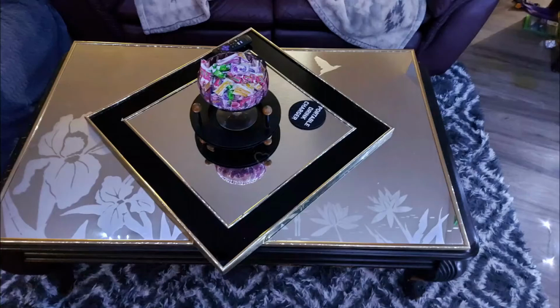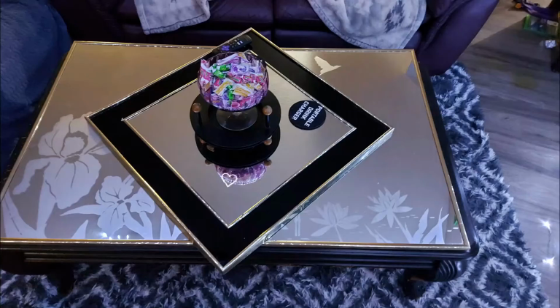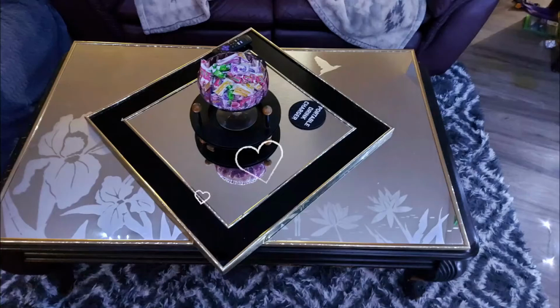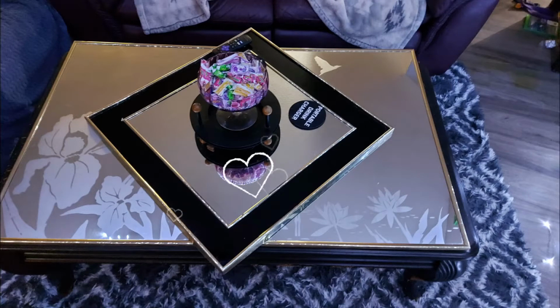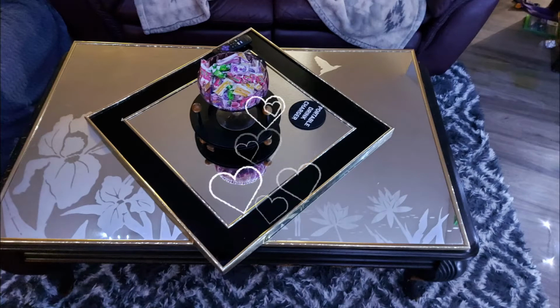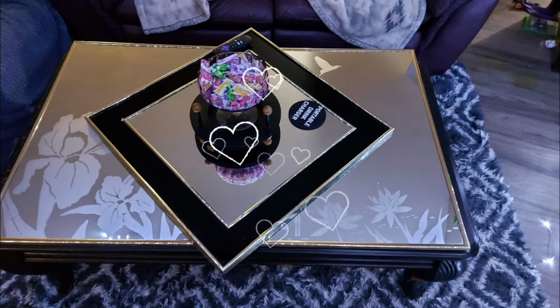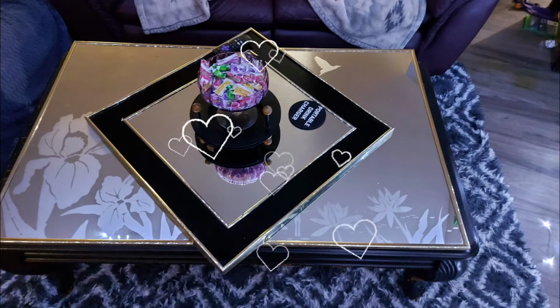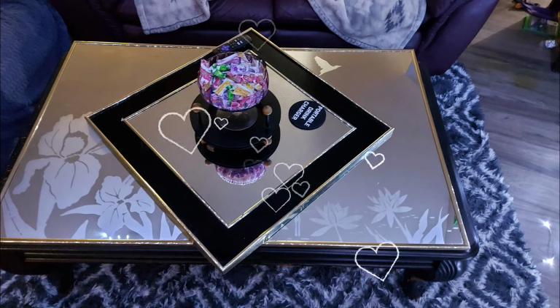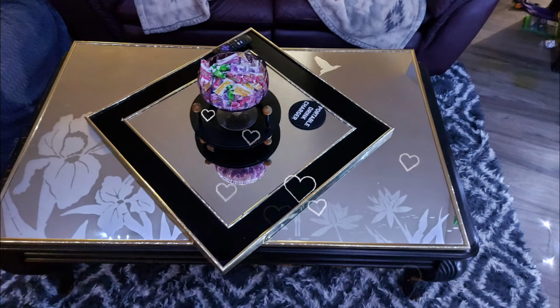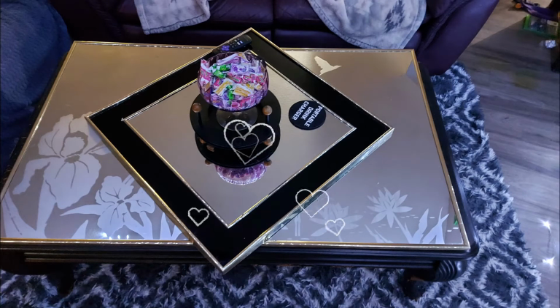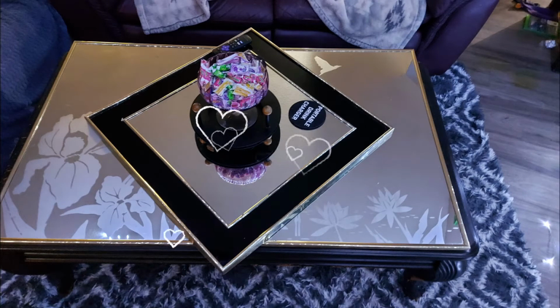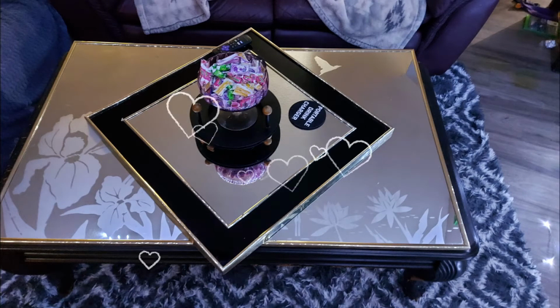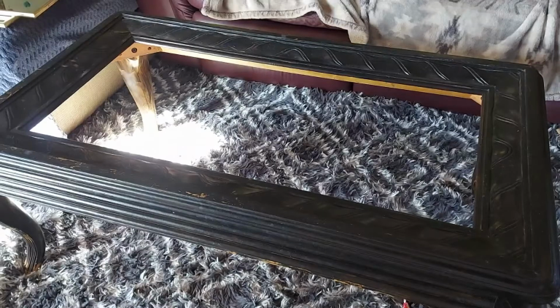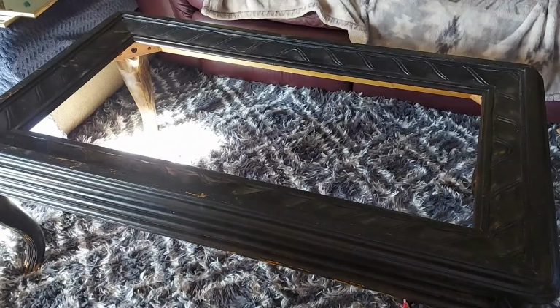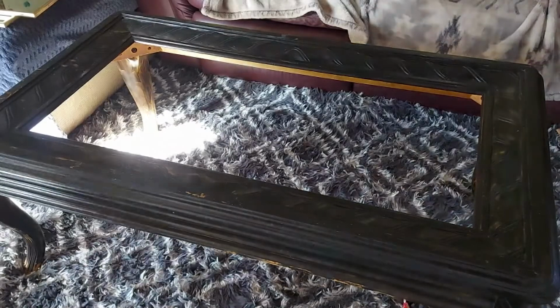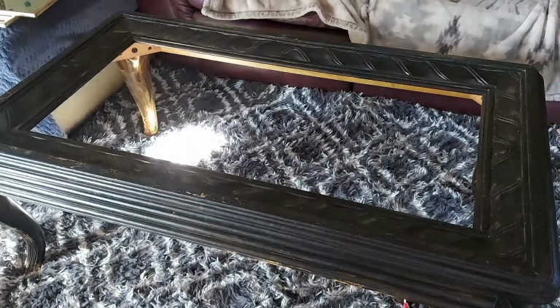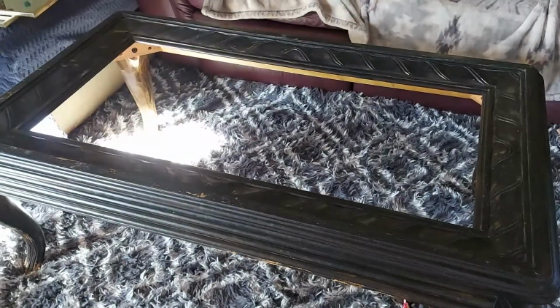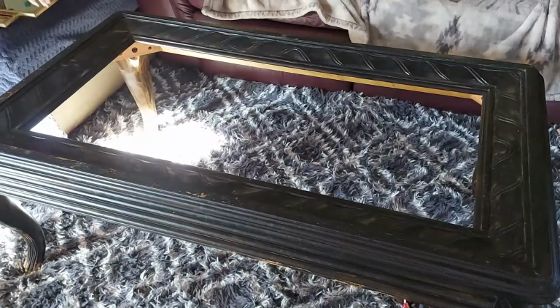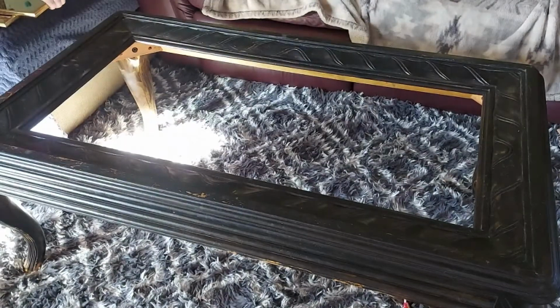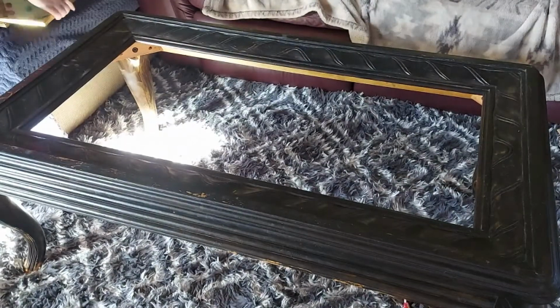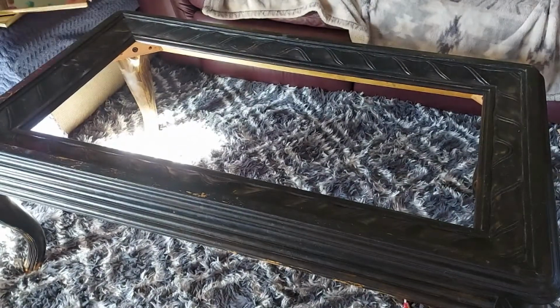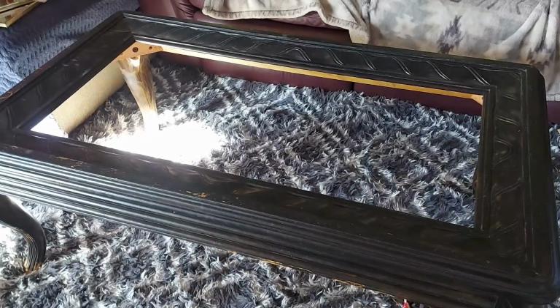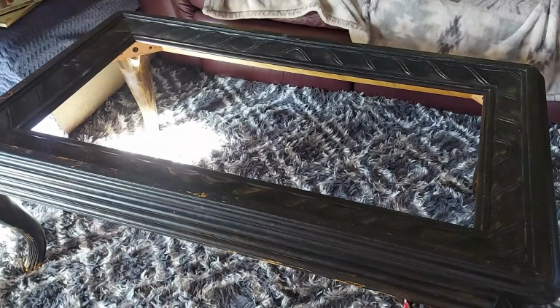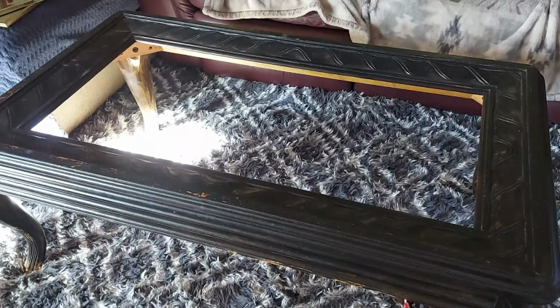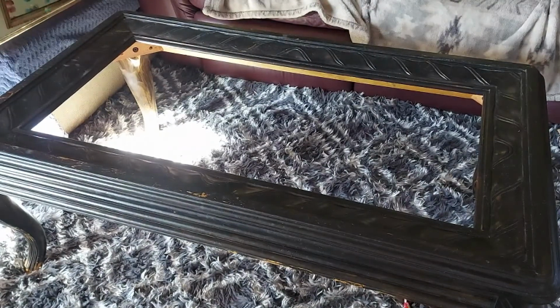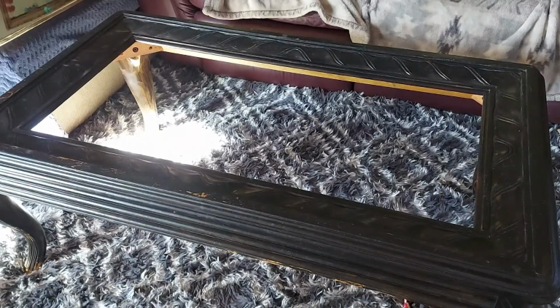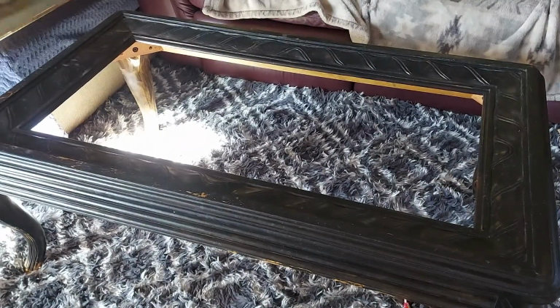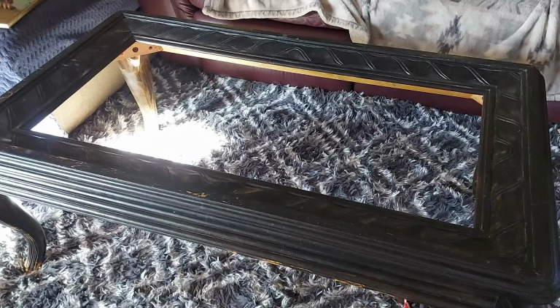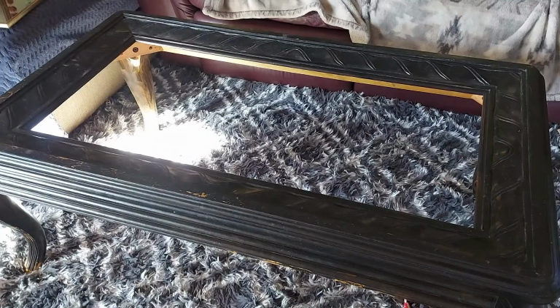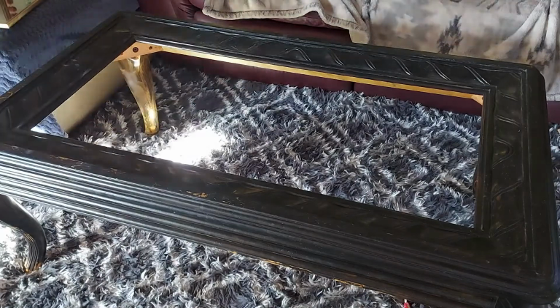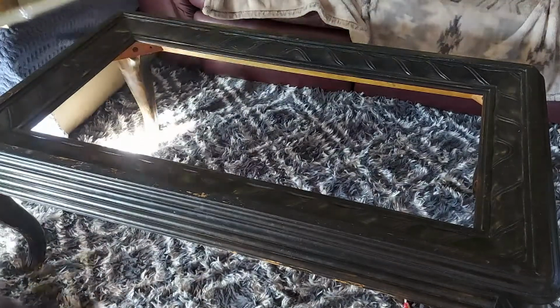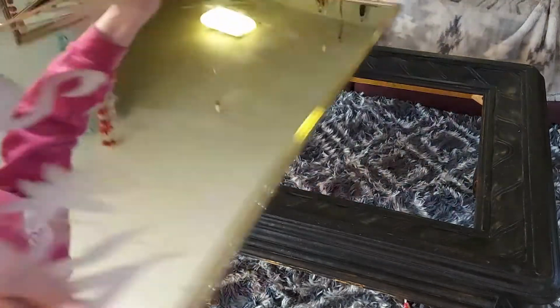Hi everyone! In today's video I wanted to do a quick DIY on how I created this cute table. This is just the base of a coffee table that I've had for a while, and as you can see it needs a fresh coat of paint, but that's for another day so we're not gonna worry about that right now.